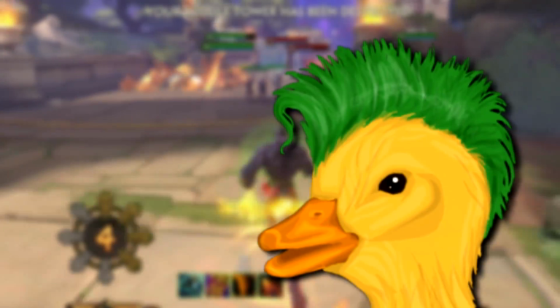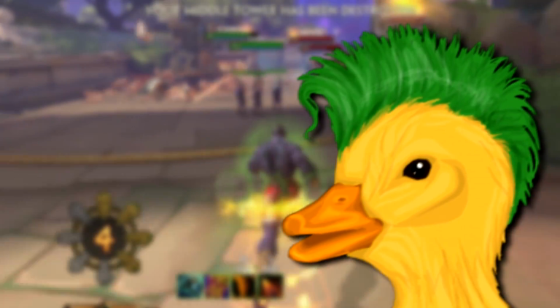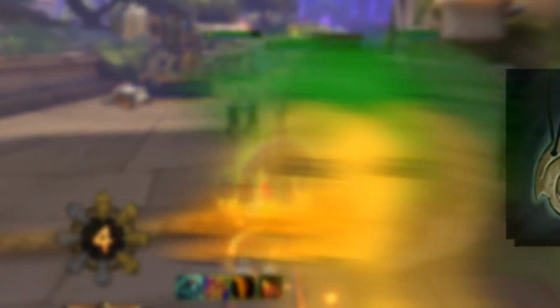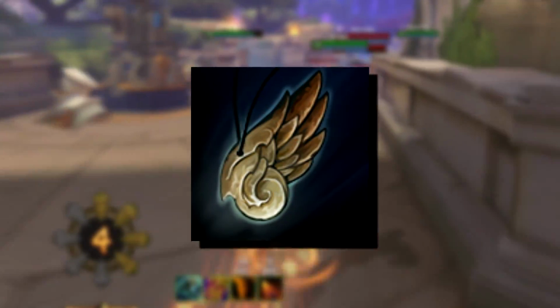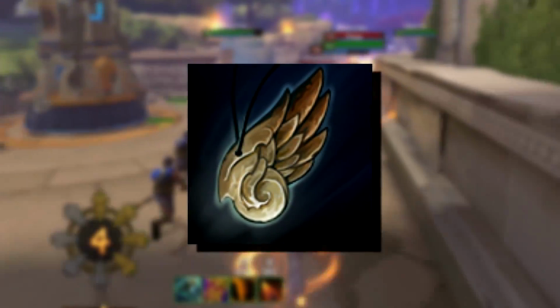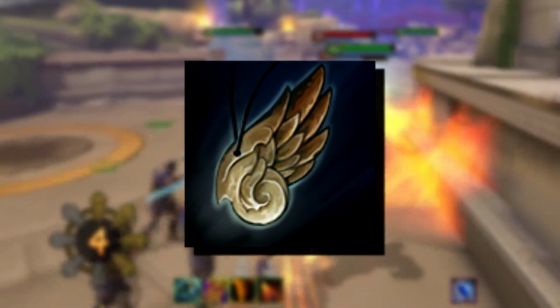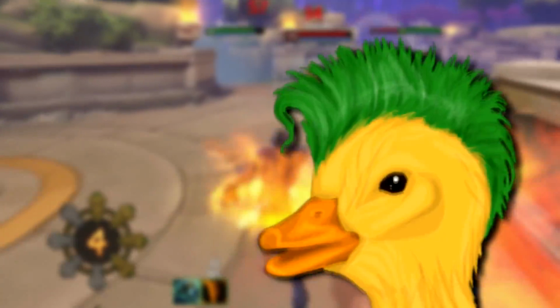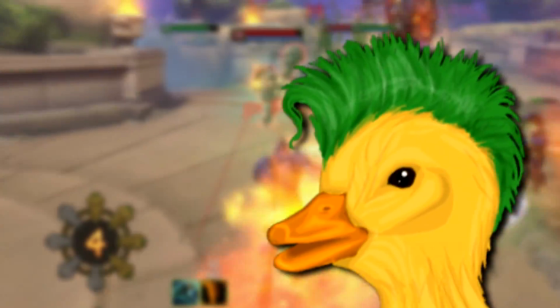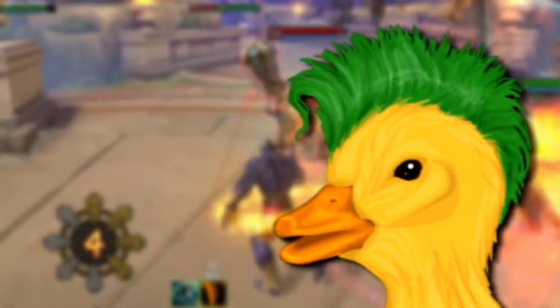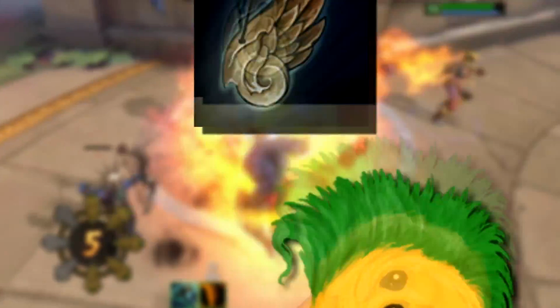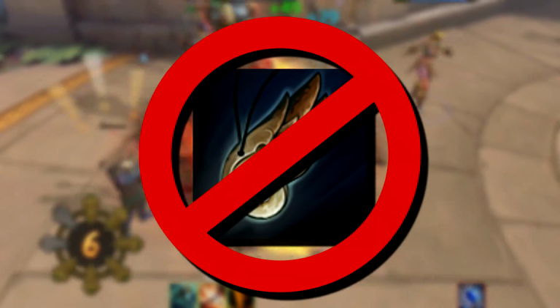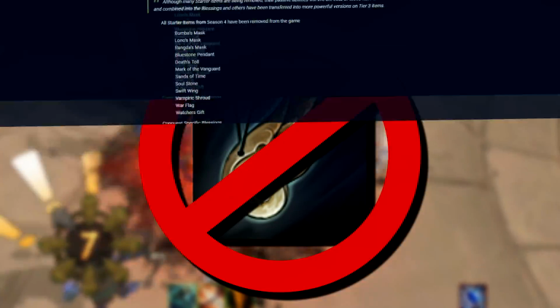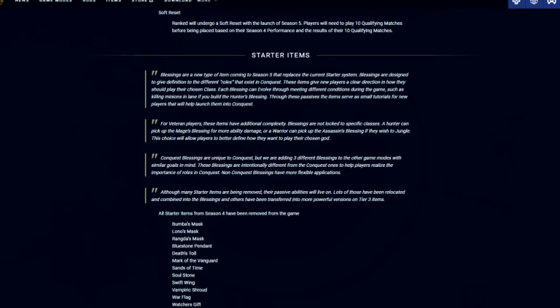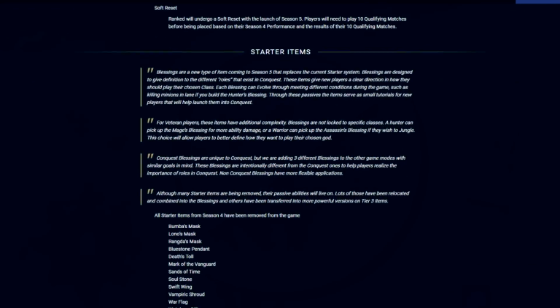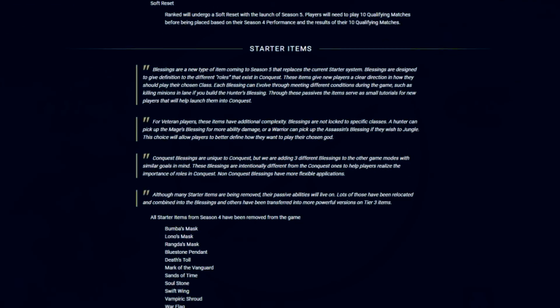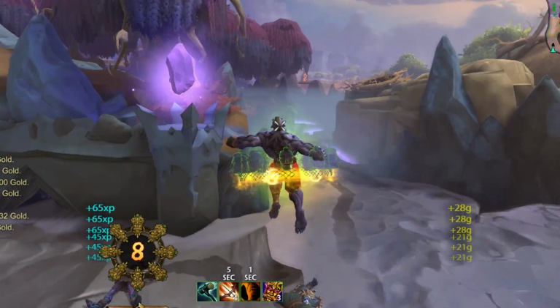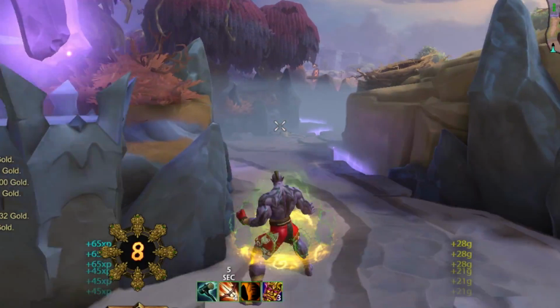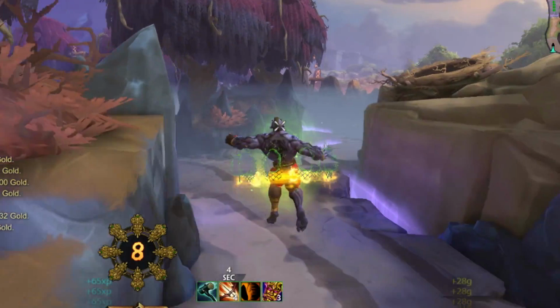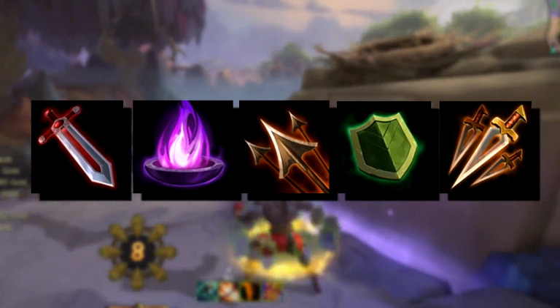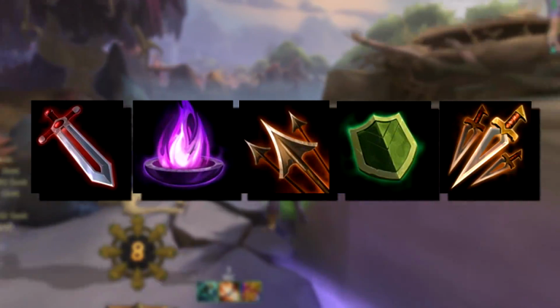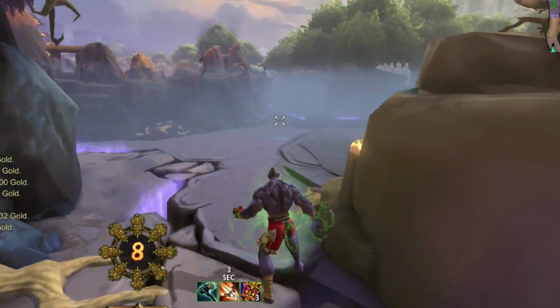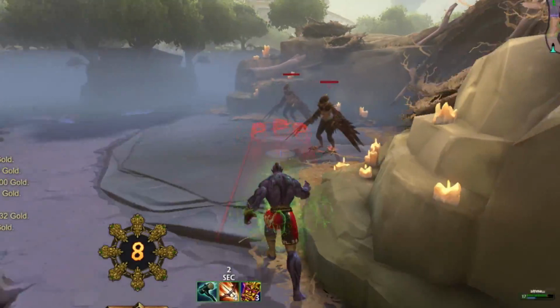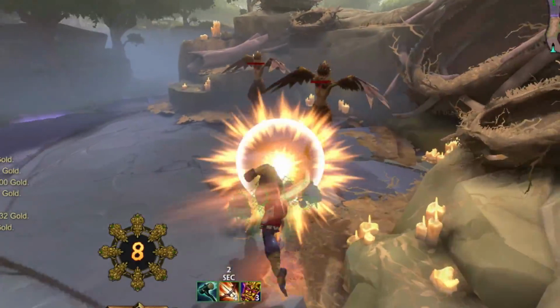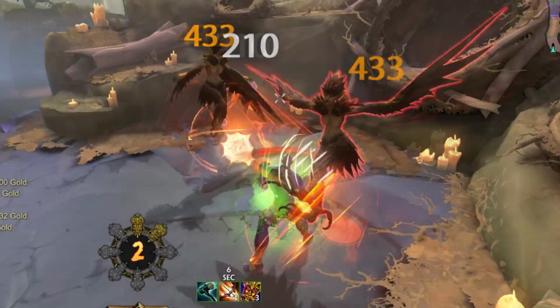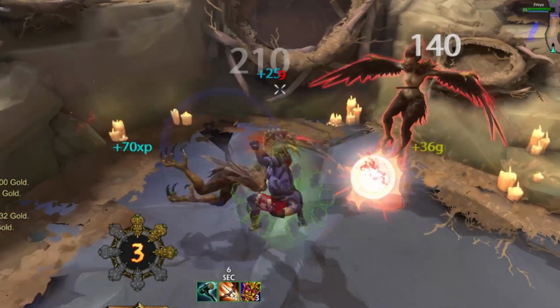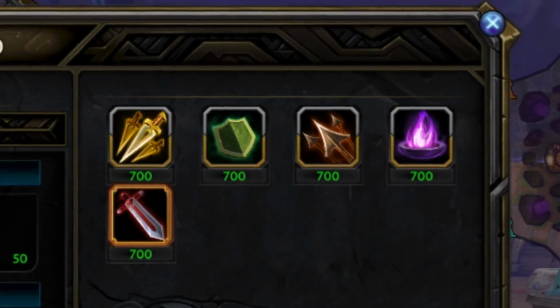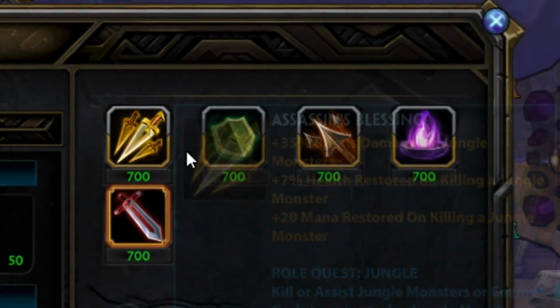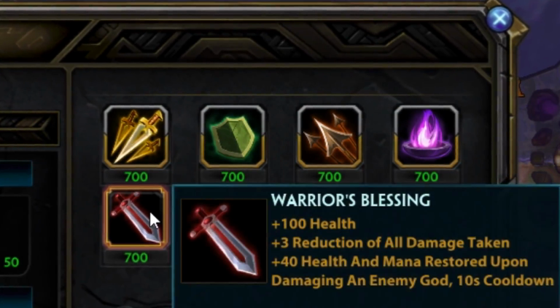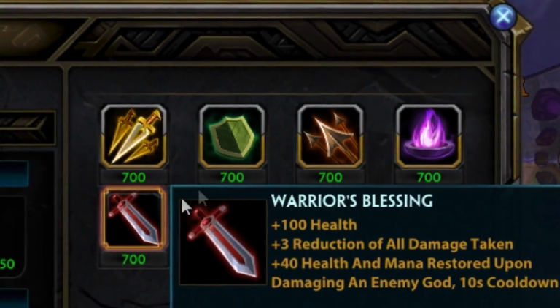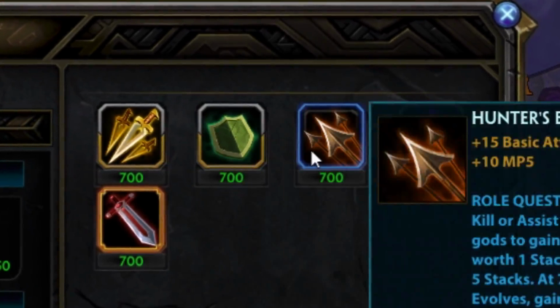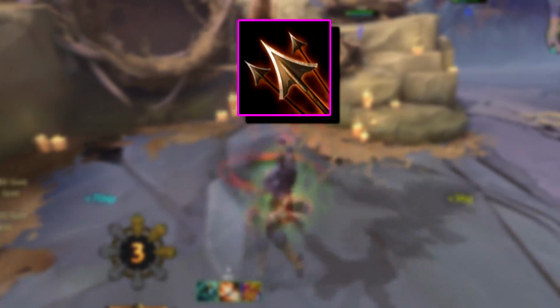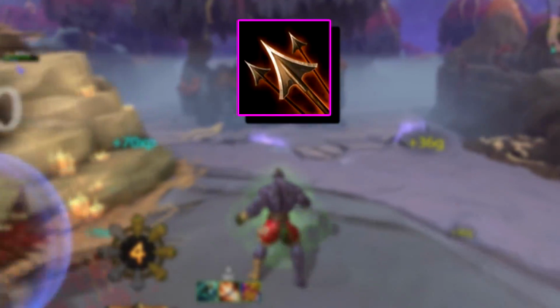Now you're probably thinking, why don't I just buy Swiftwing? Well guess what, idiot? It's gone. Actually, all starter items are gone. They have been replaced with Blessings. Blessings kinda serve the same role, but you can only buy one in the entire match.